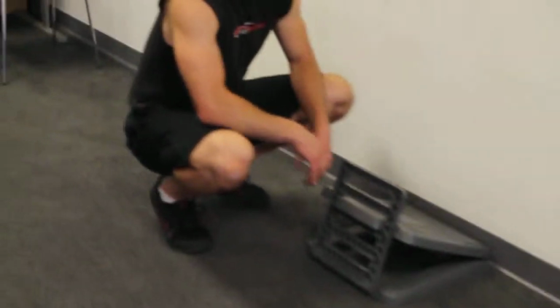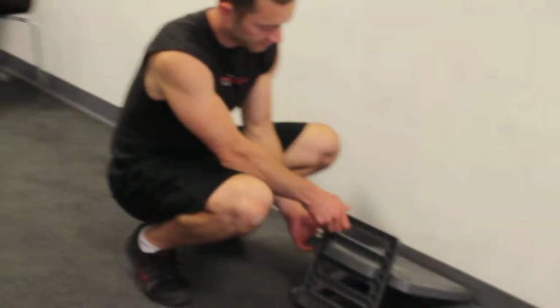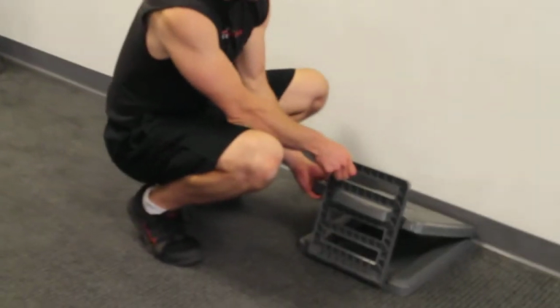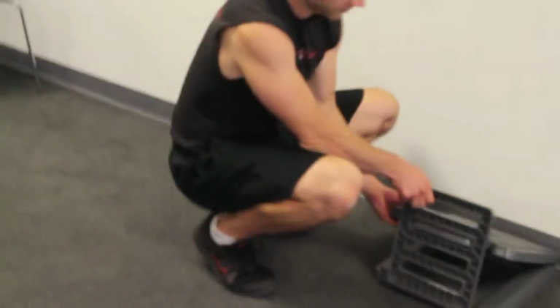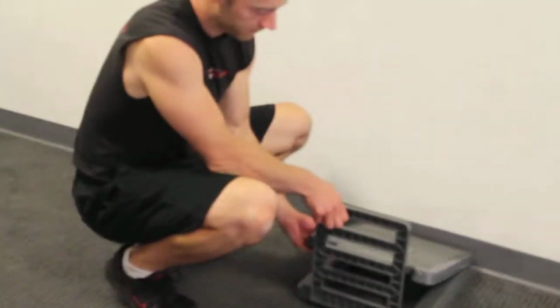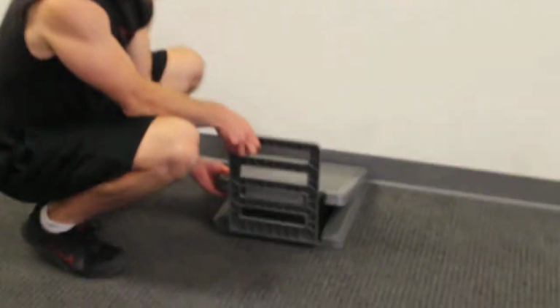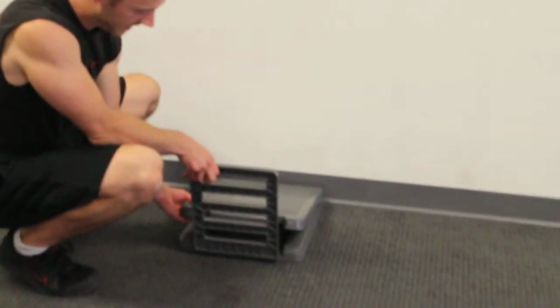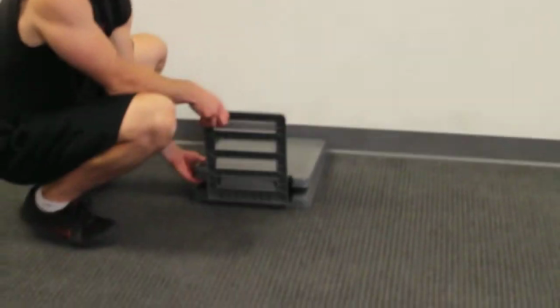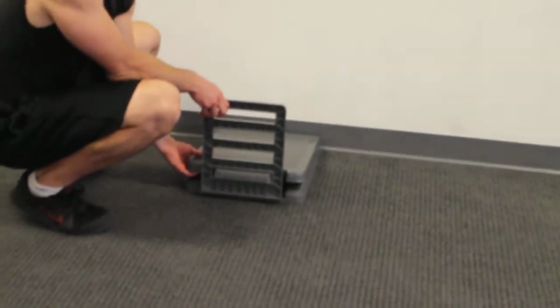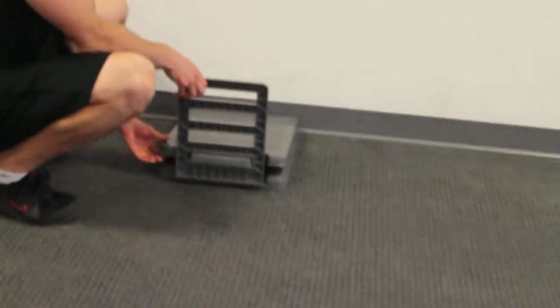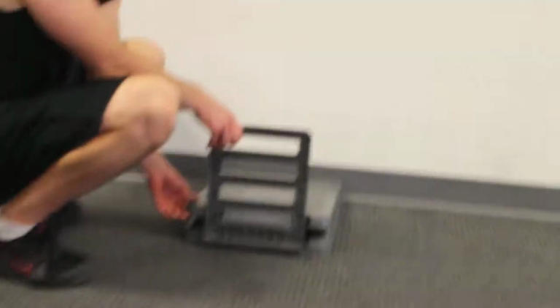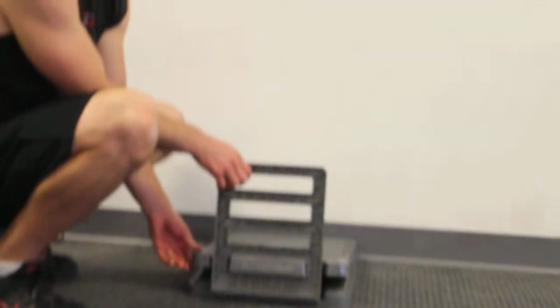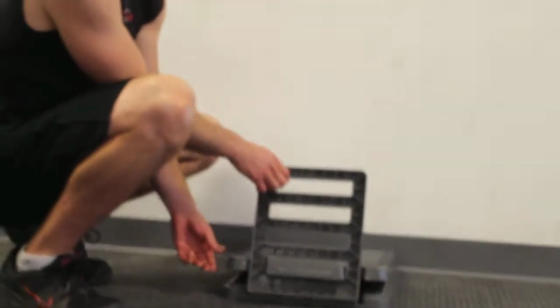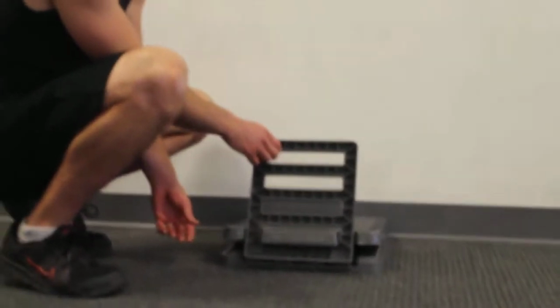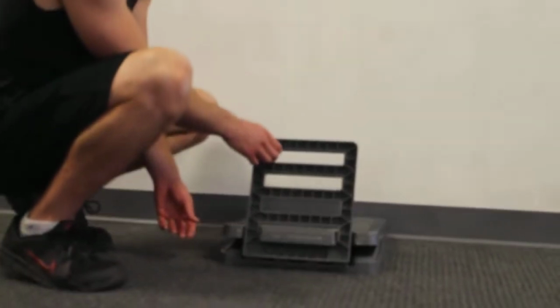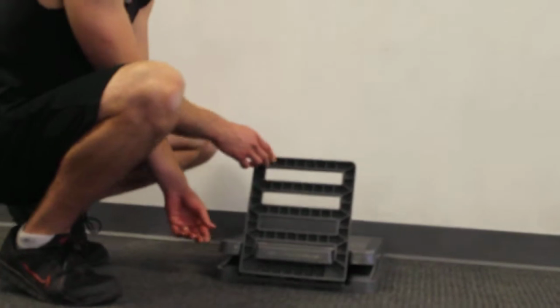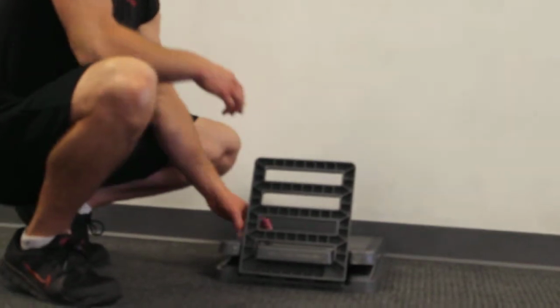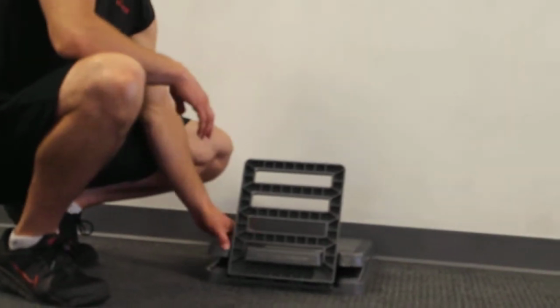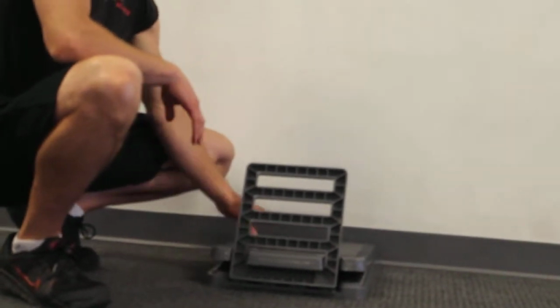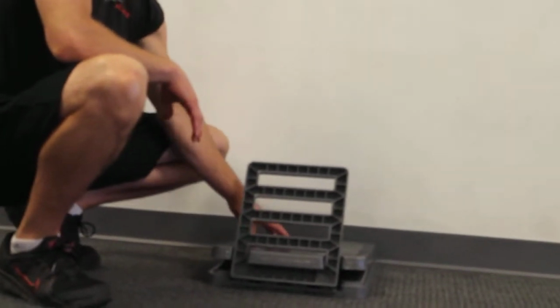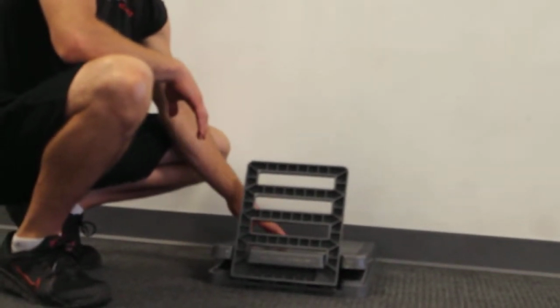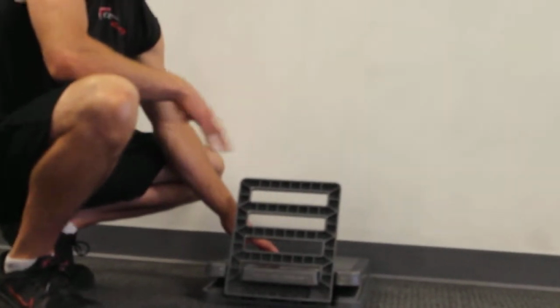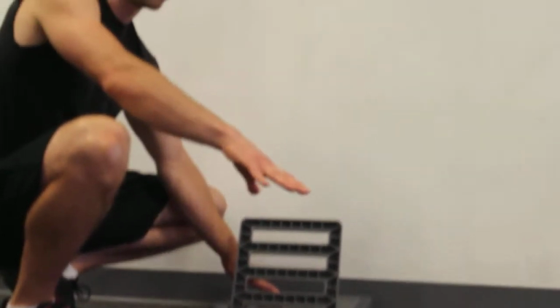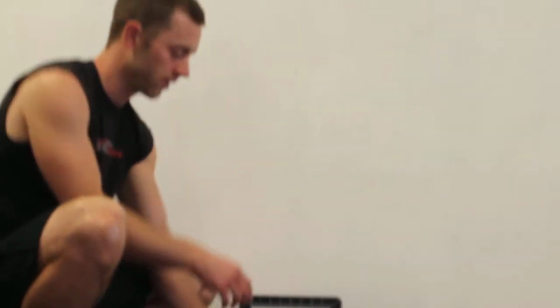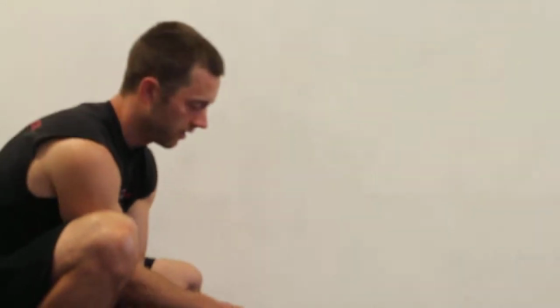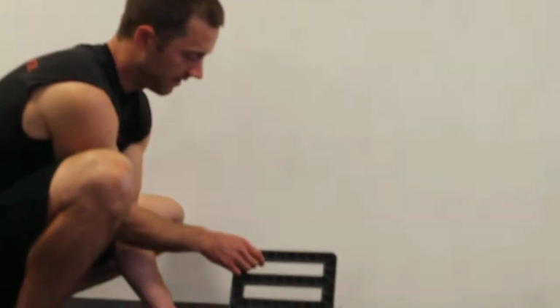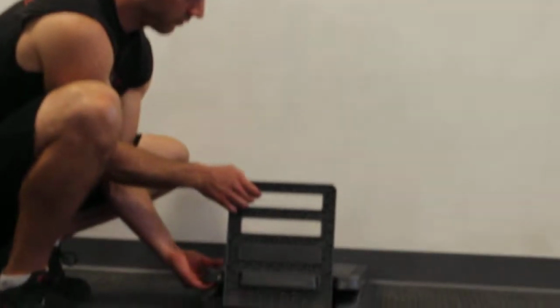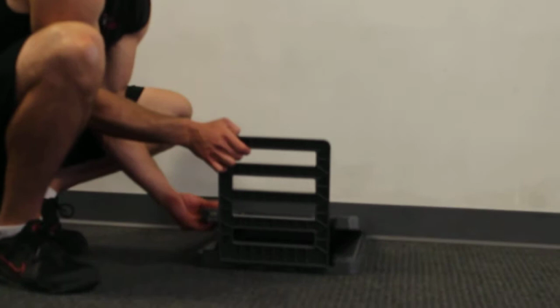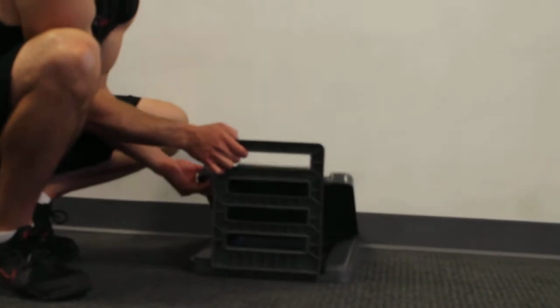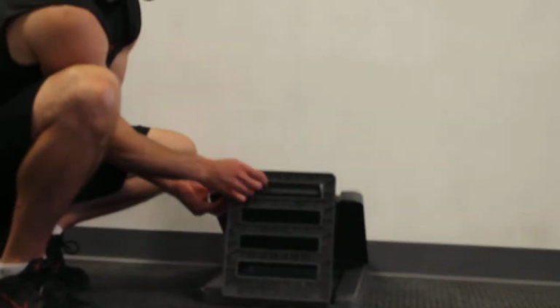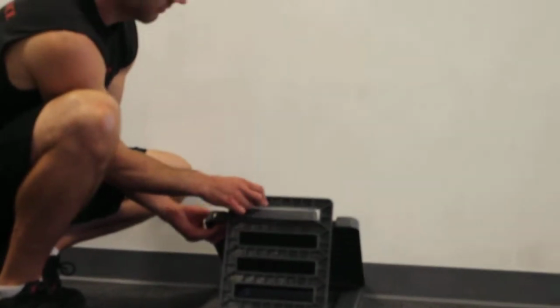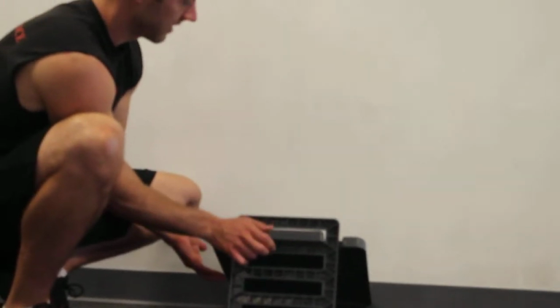There are different levels. If your calves and your Achilles tendon are not very flexible, you're going to have to go down to the bottom level, which is just barely more slanted than the floor. As you get more and more flexible, you can get all the way to the top.